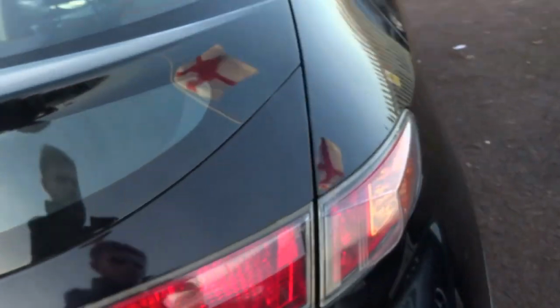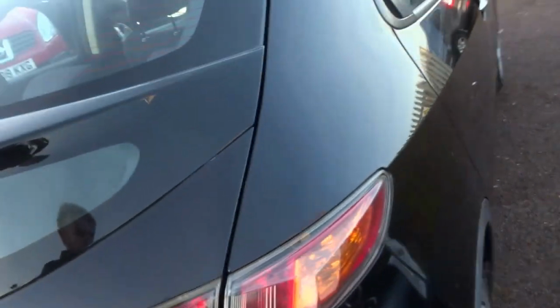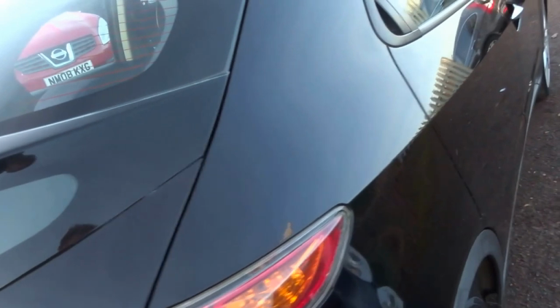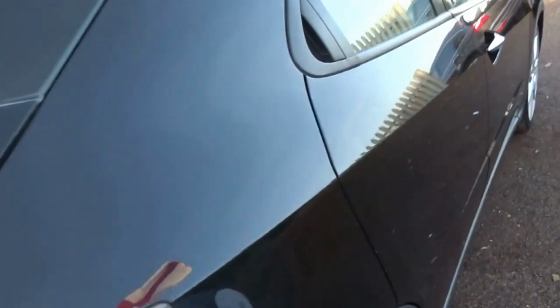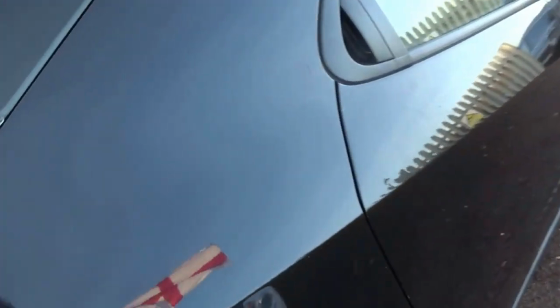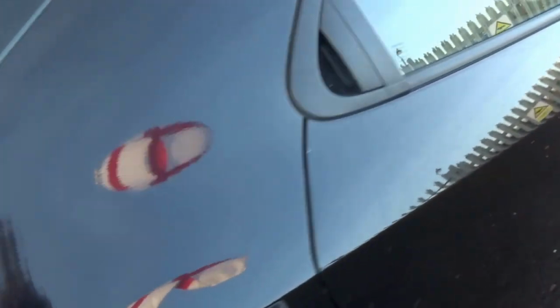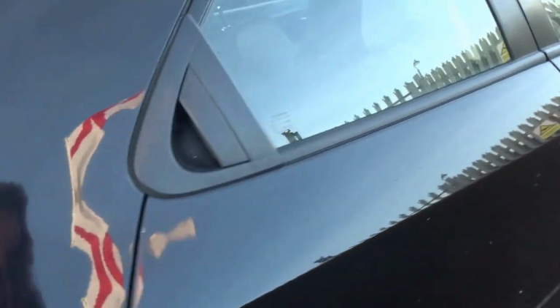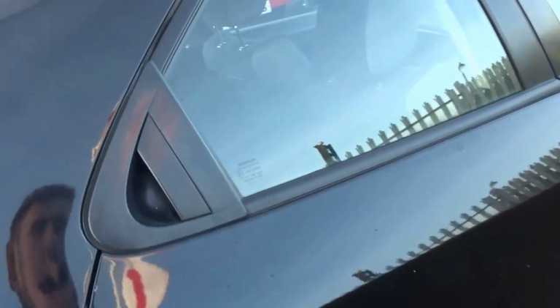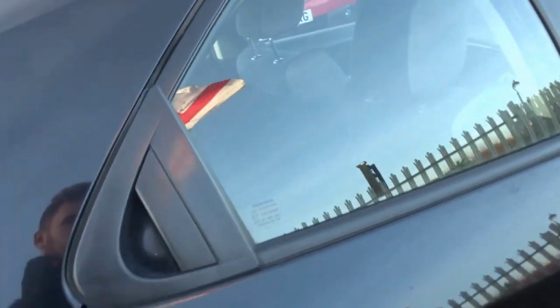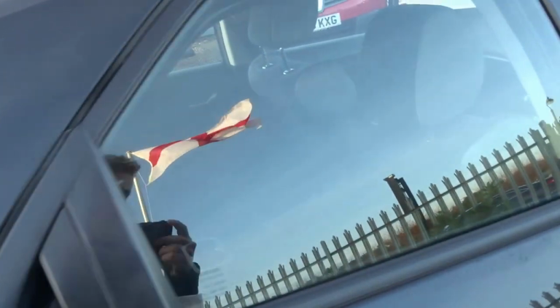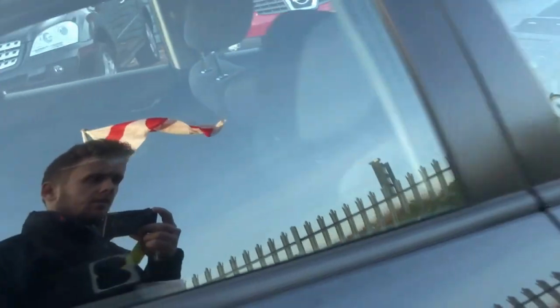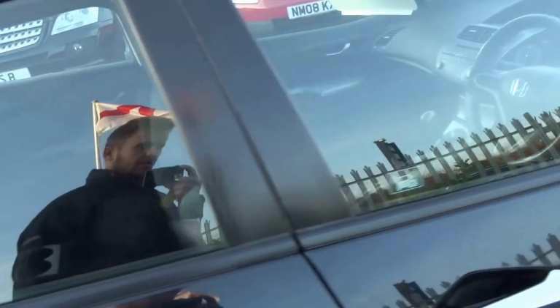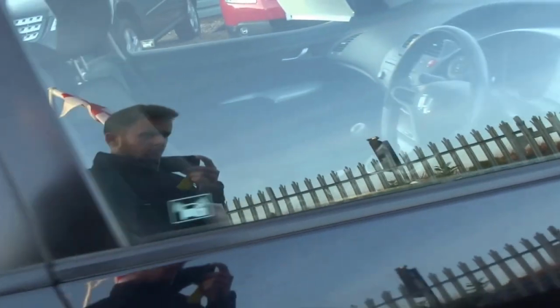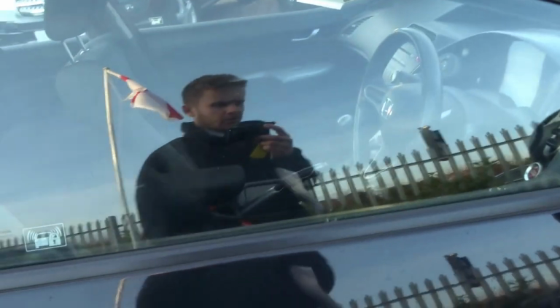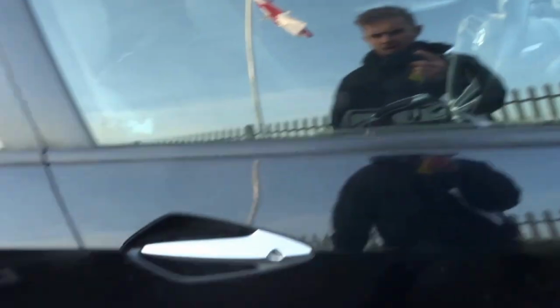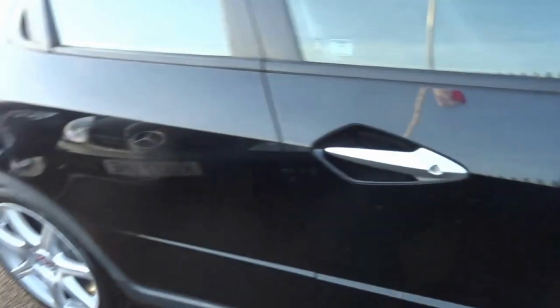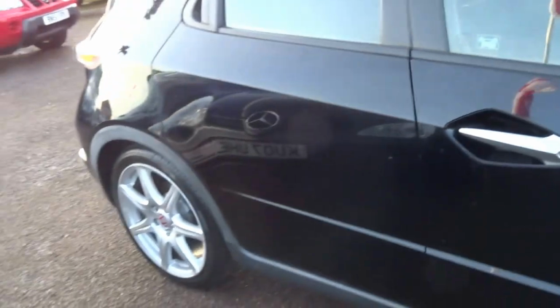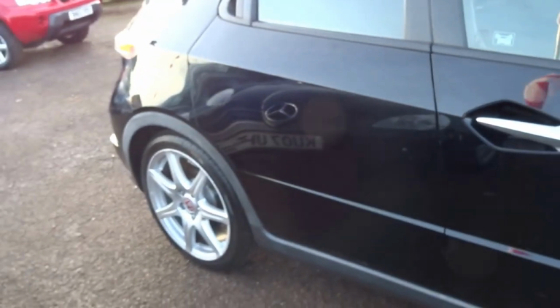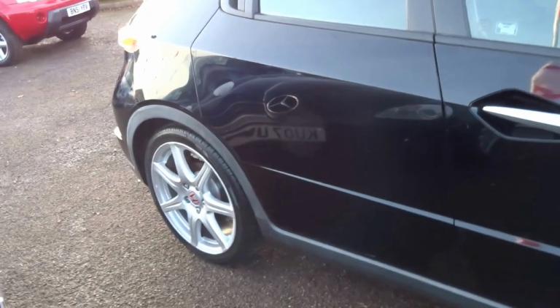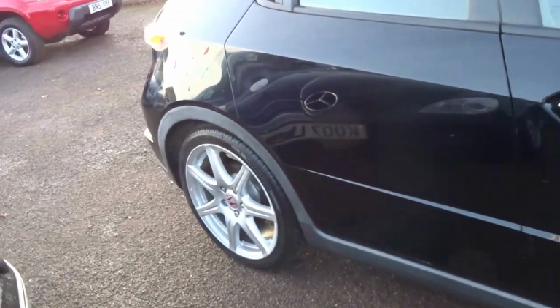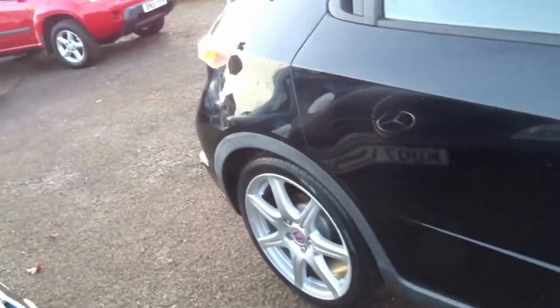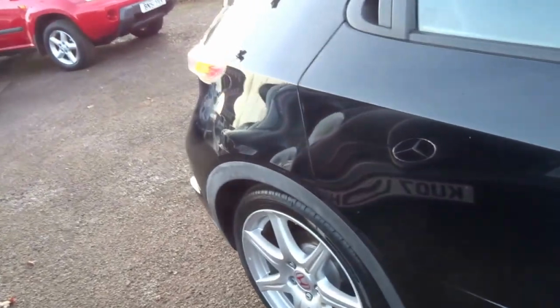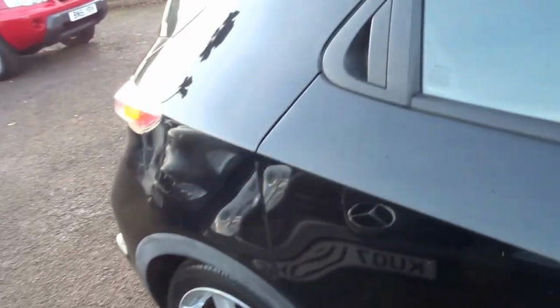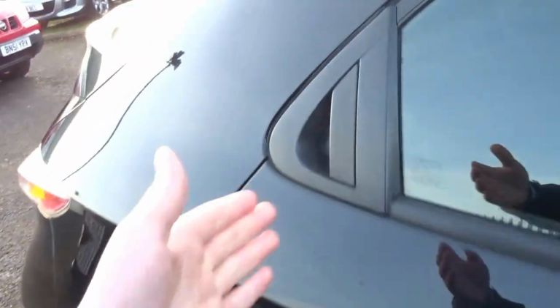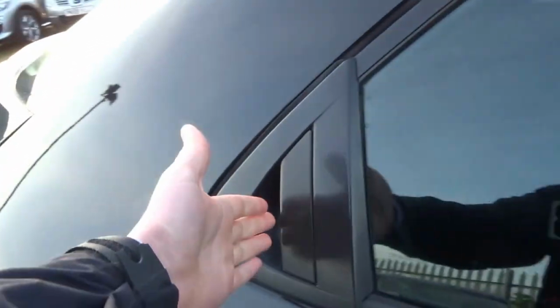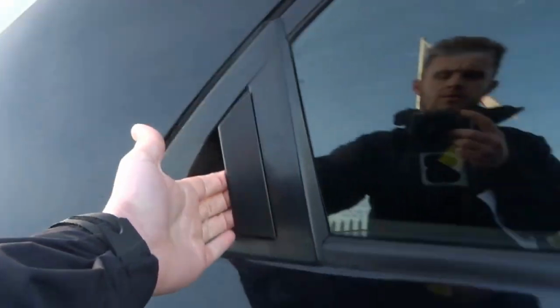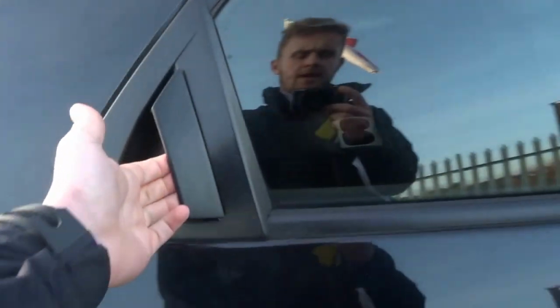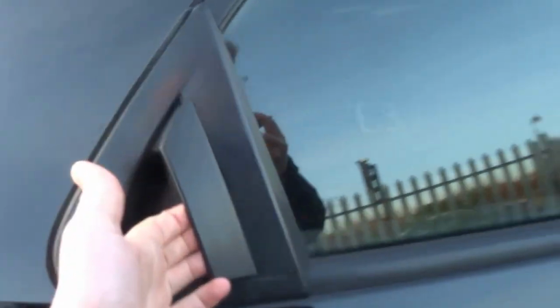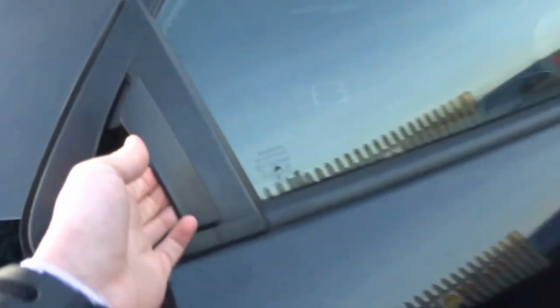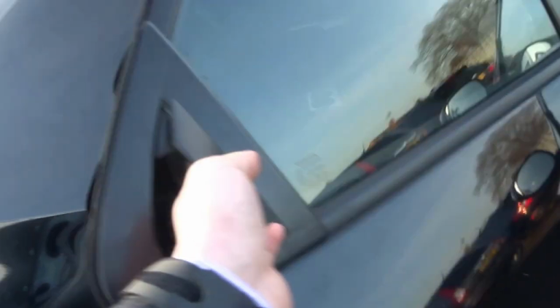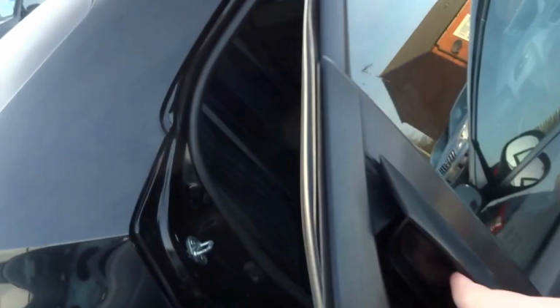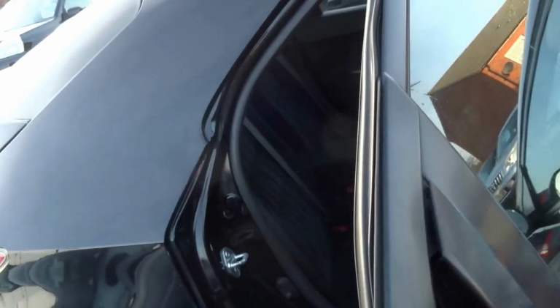Finished in metallic black, it's got this three-door styling but with the practicality of five doors. You've got a rear handle that's just in the rear quarter light.